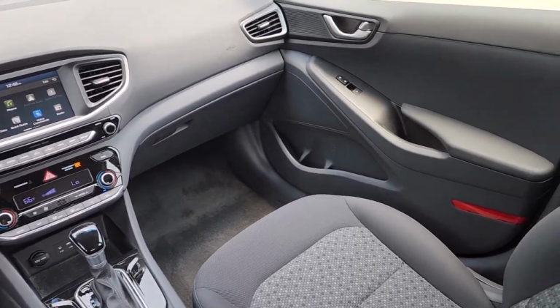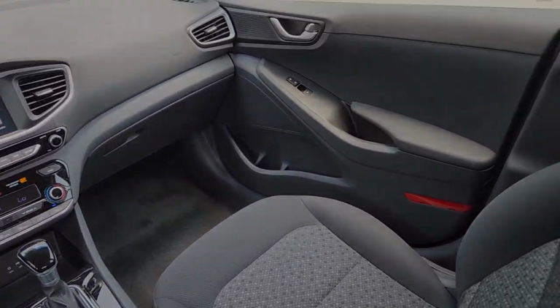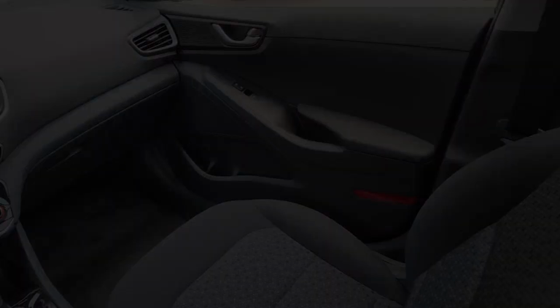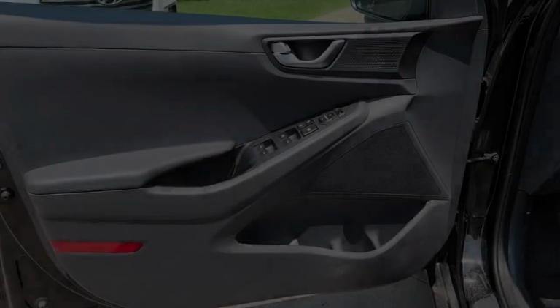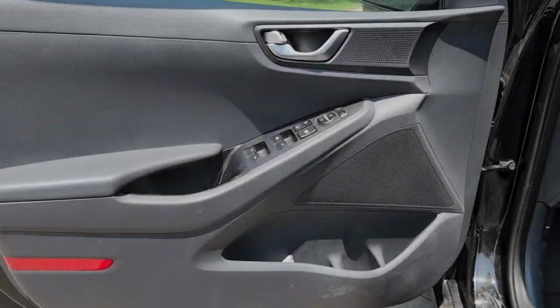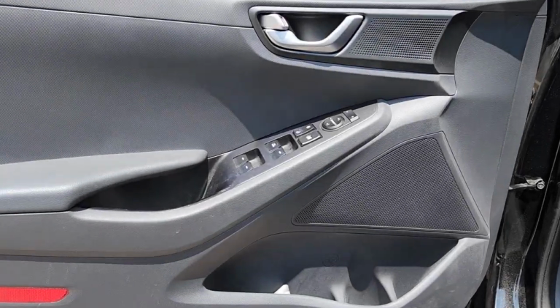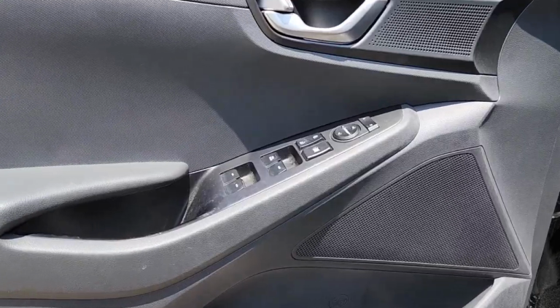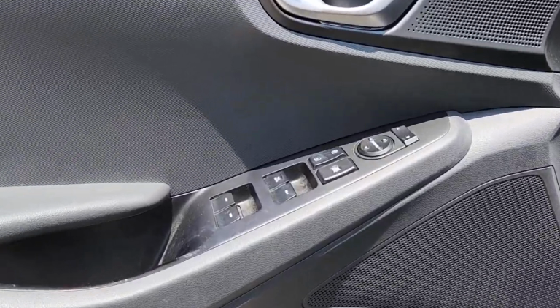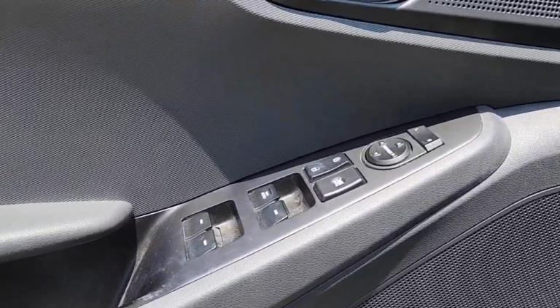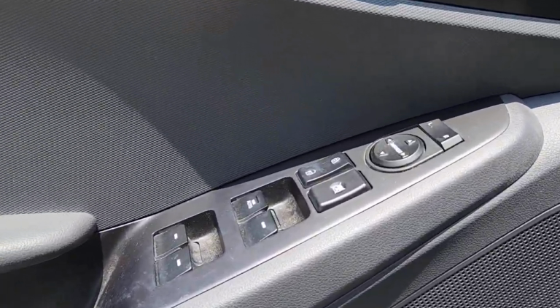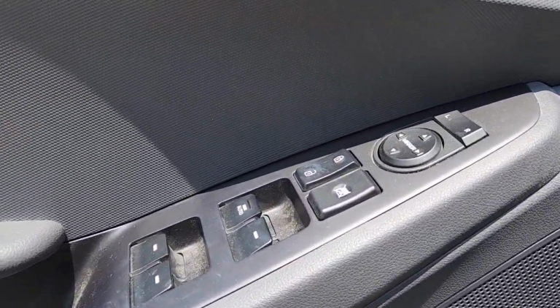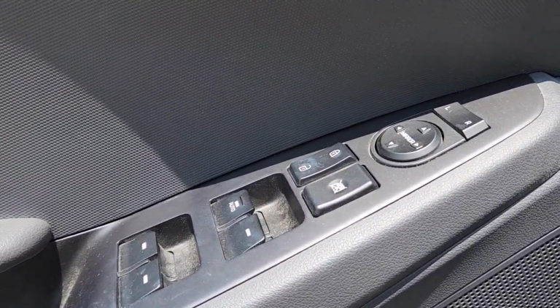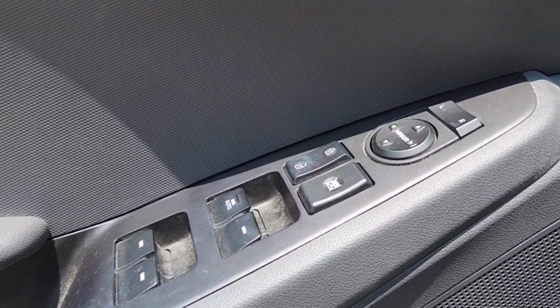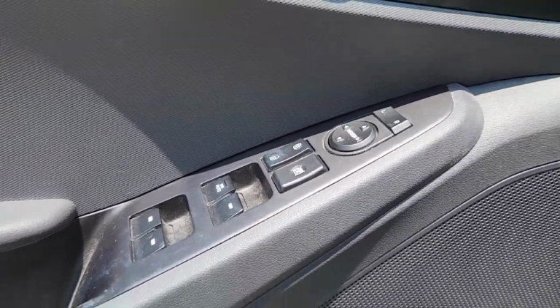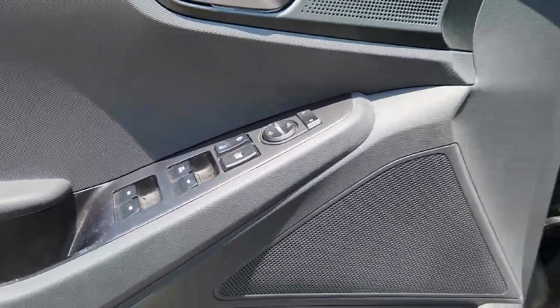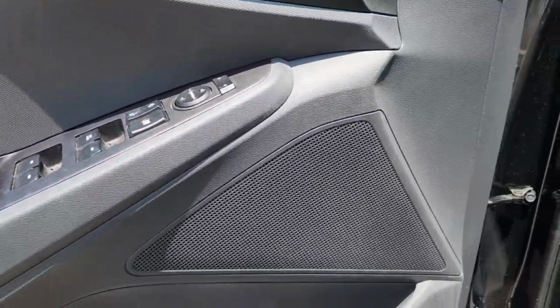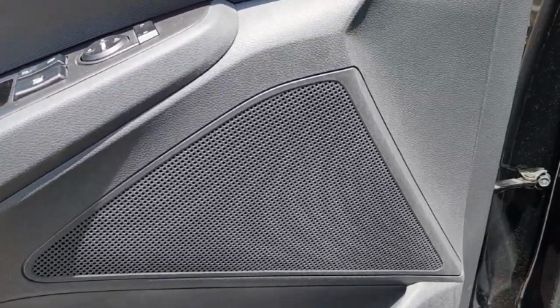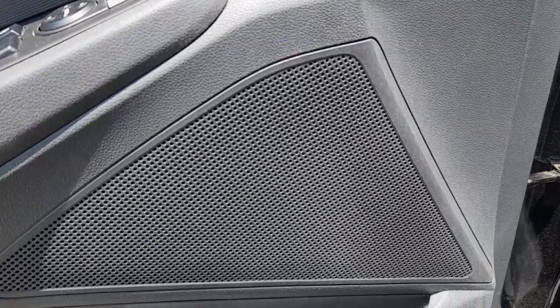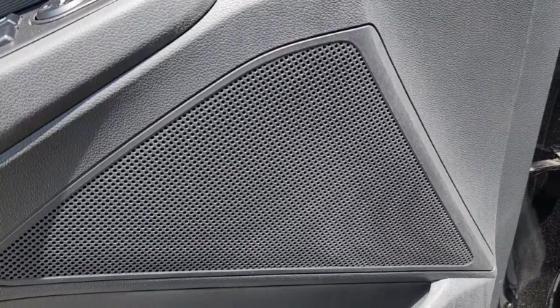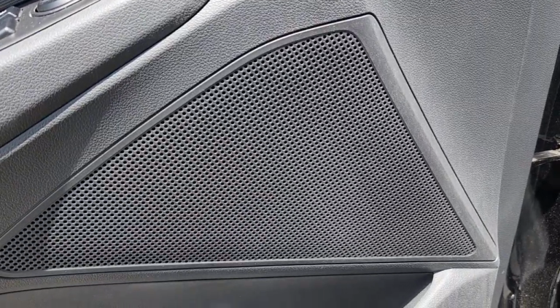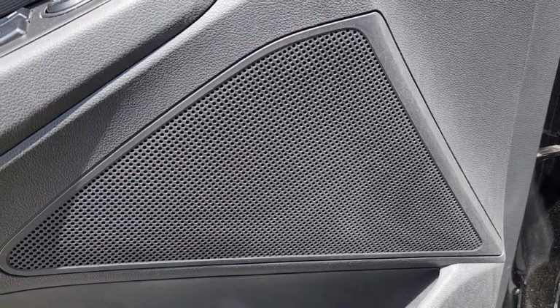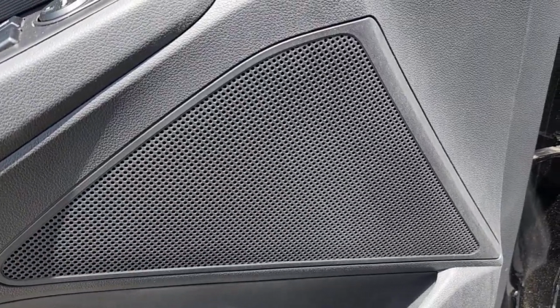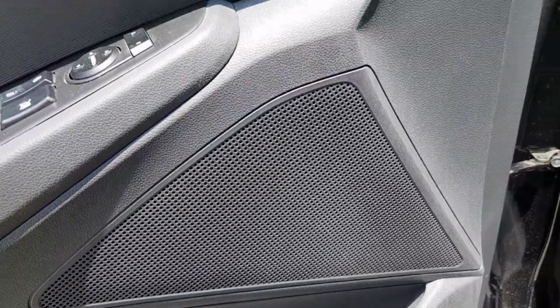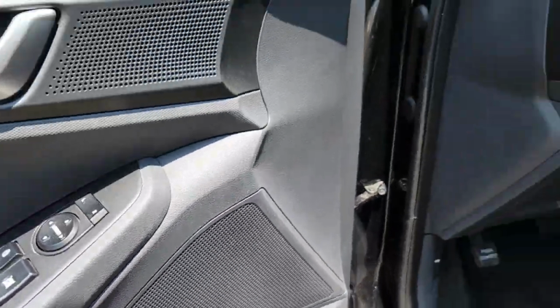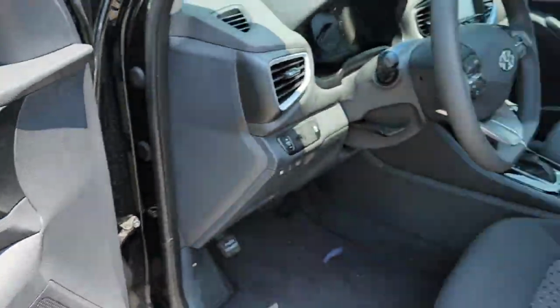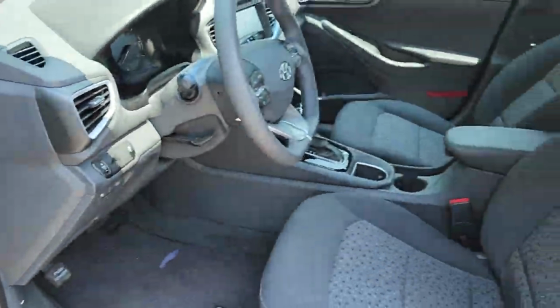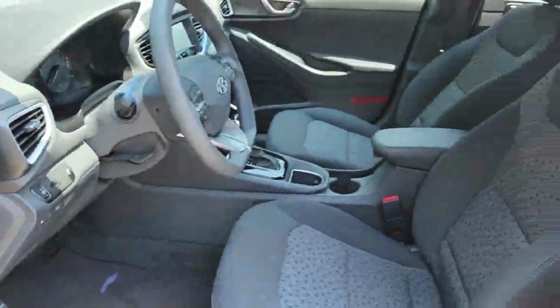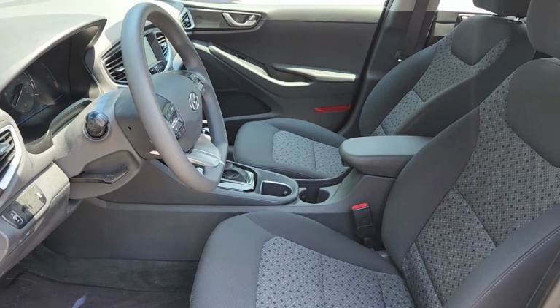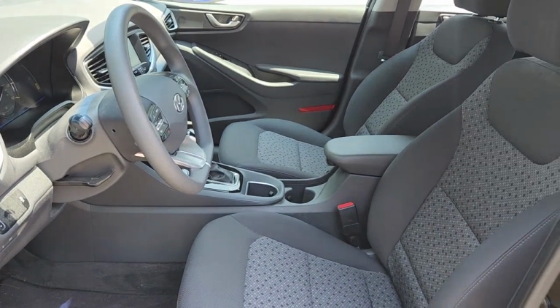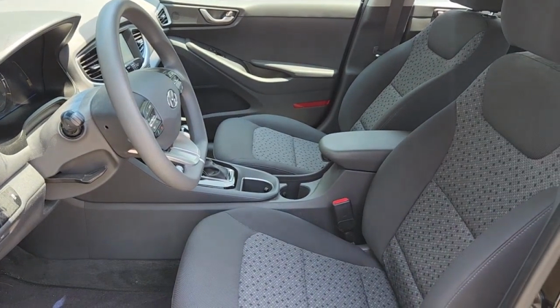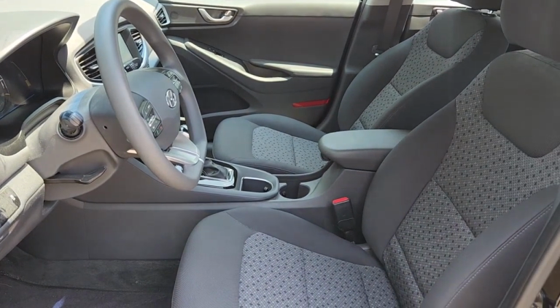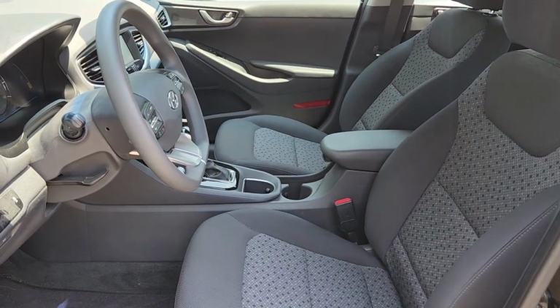Apple CarPlay and/or Android Auto, Keyless Entry, Backup Camera, Satellite Radio, Bluetooth Connection, Aluminum Wheels, Alarm, Steering Wheel Audio Controls, Electronic Stability Control, Dual Zone AC.